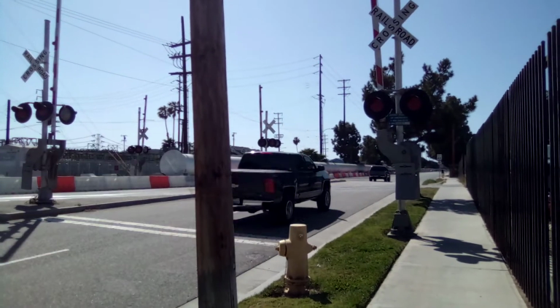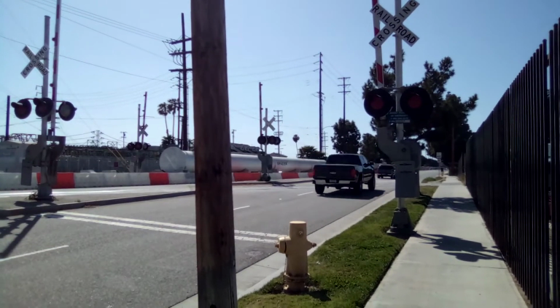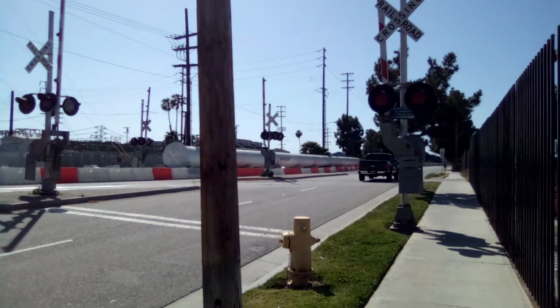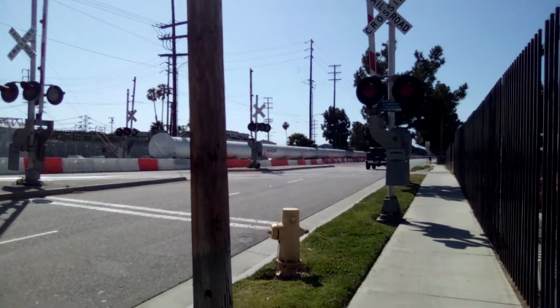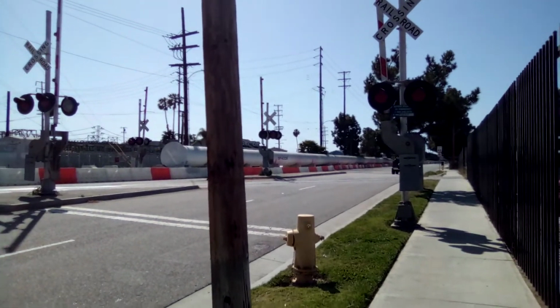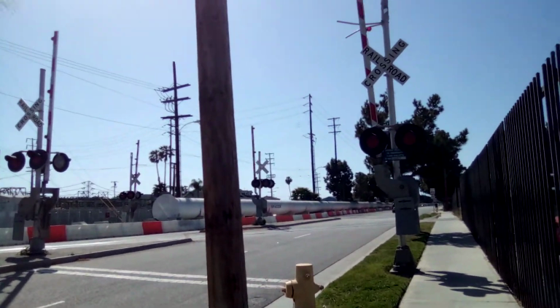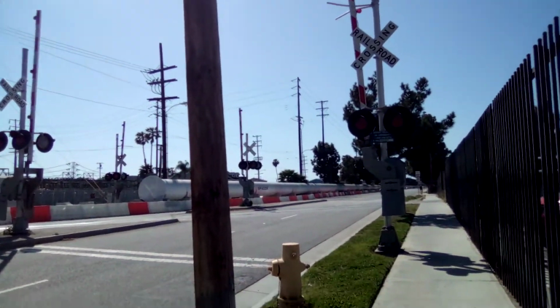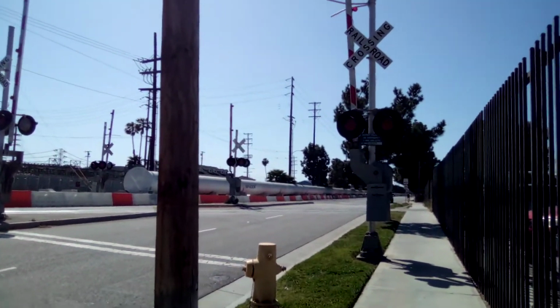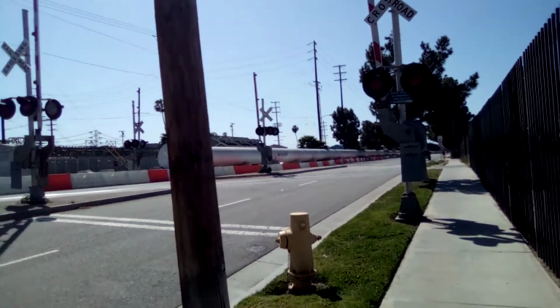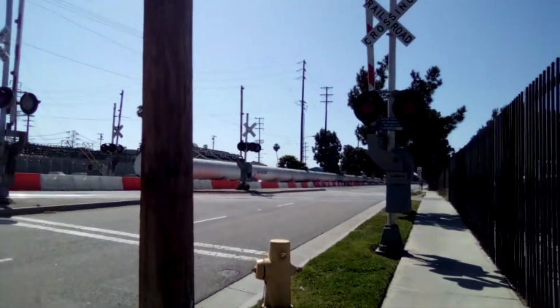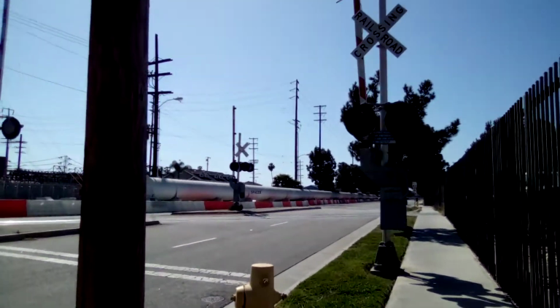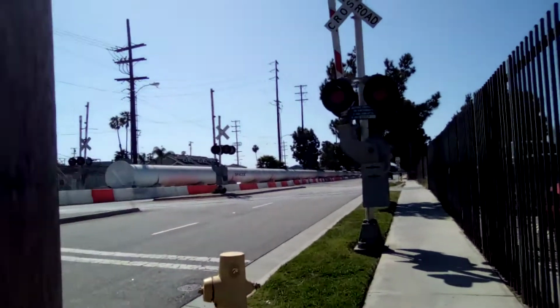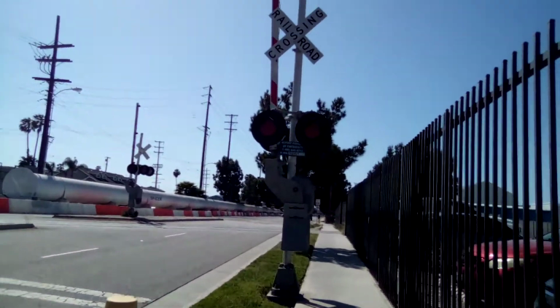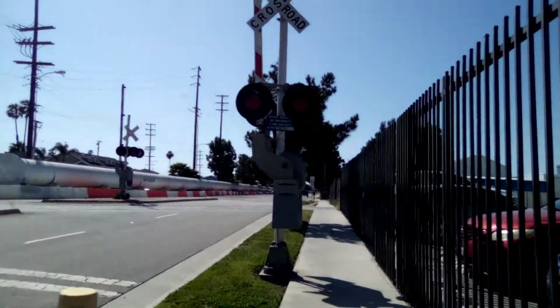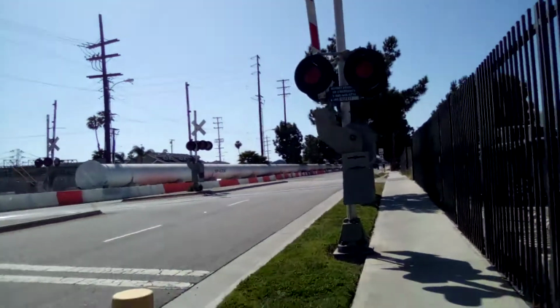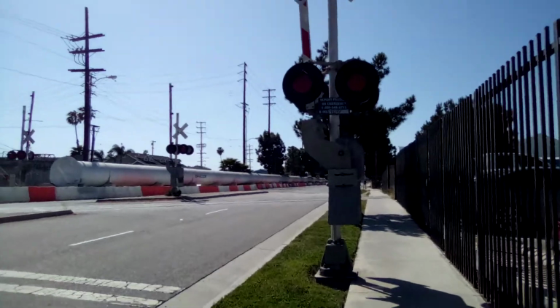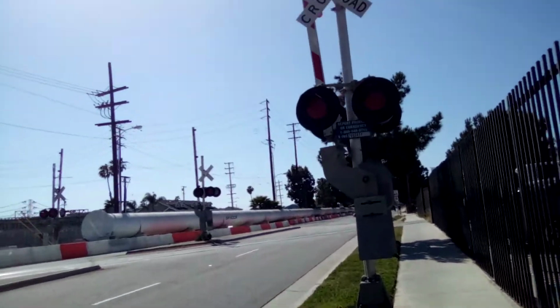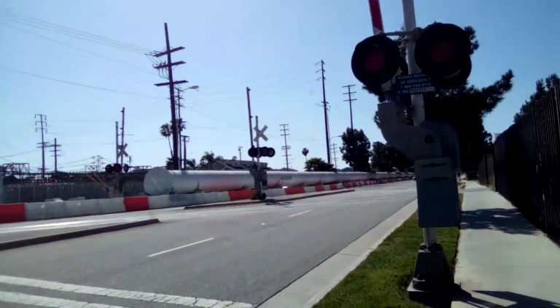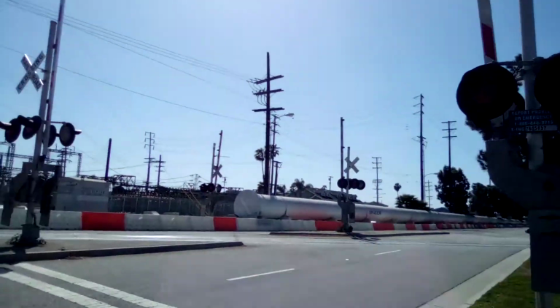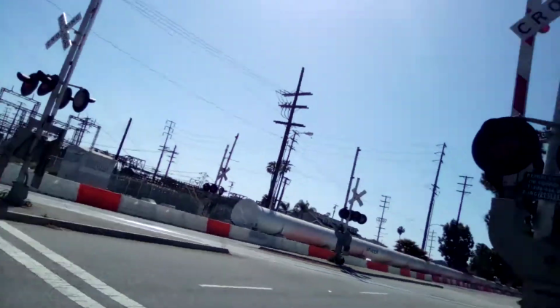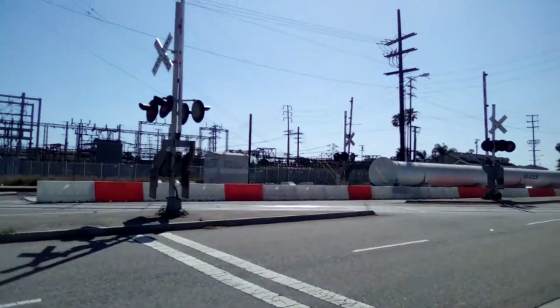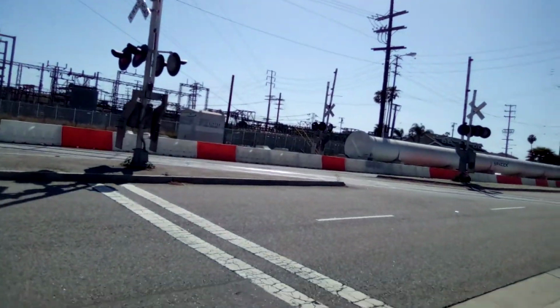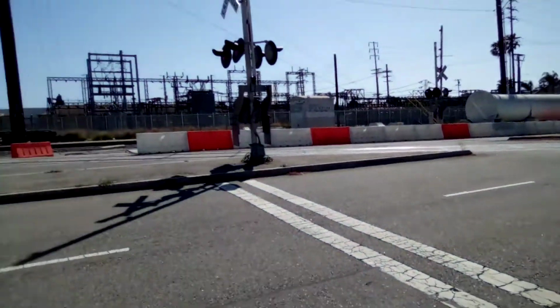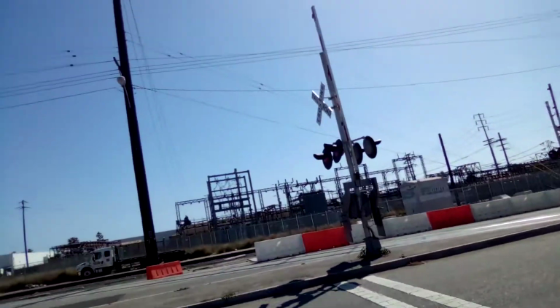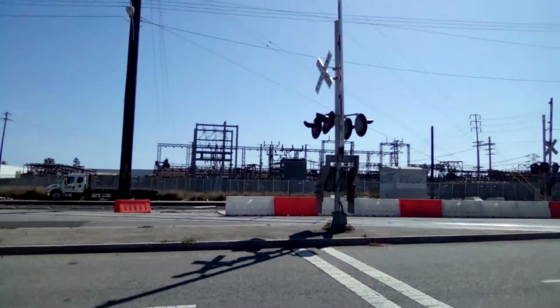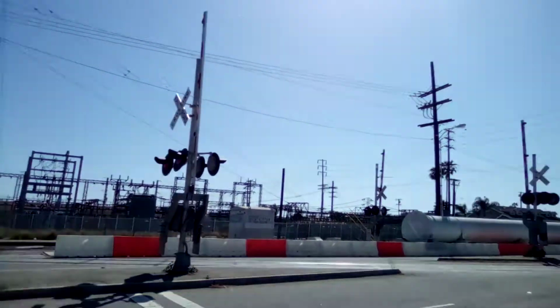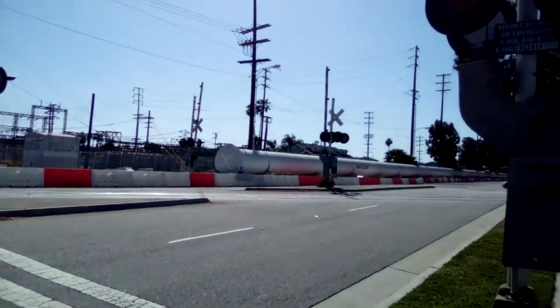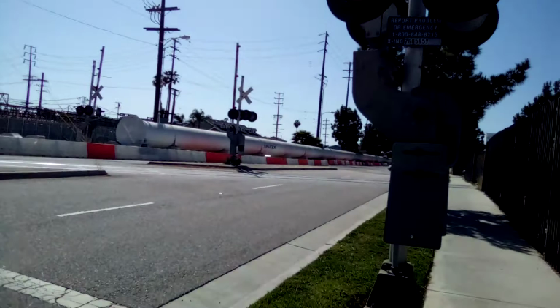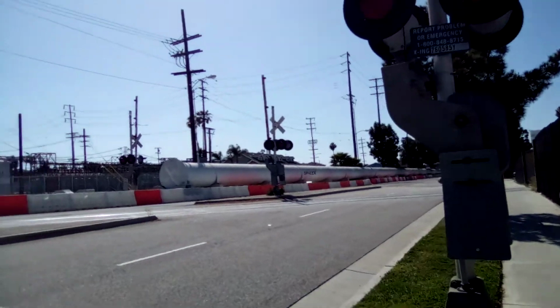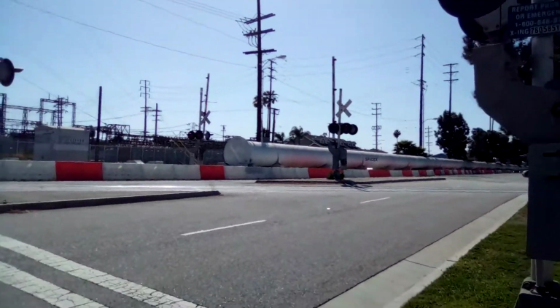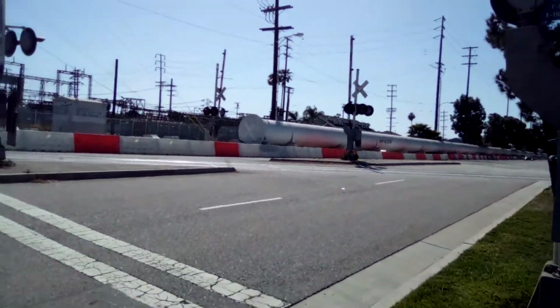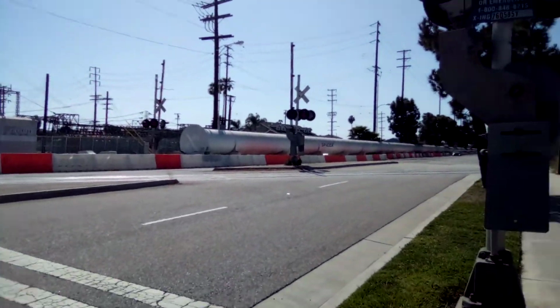All right, here we are at an unused railroad crossing on Jack Northrop Avenue in Hawthorne. As you may see, it looks like a SpaceX tube is there.